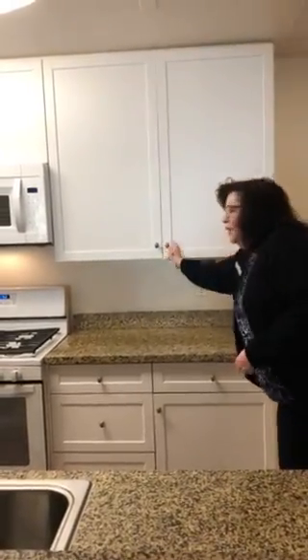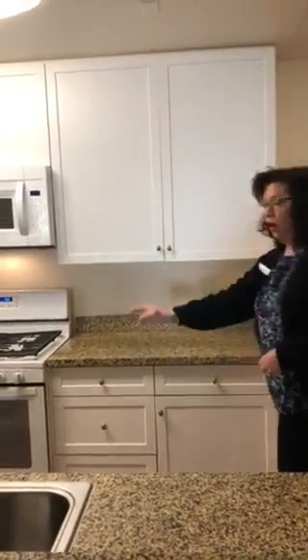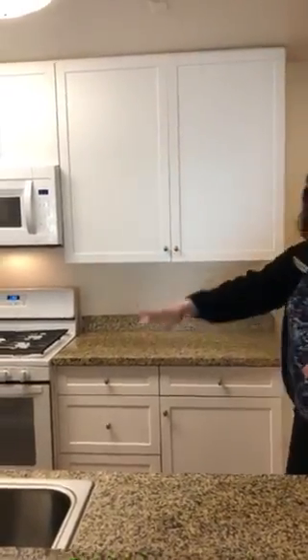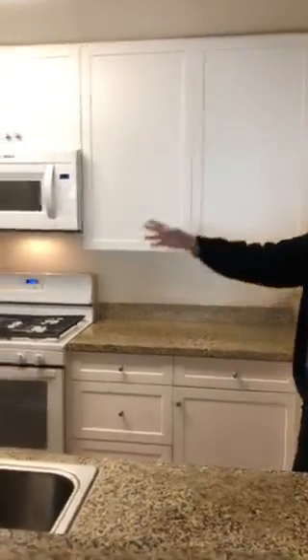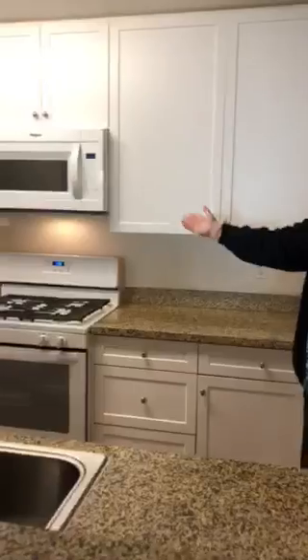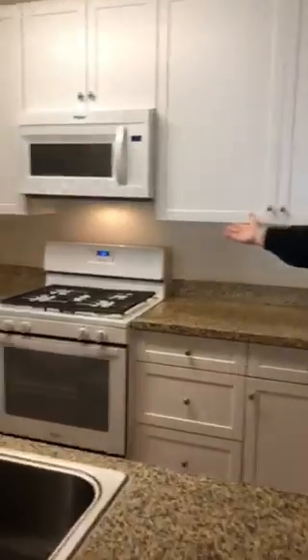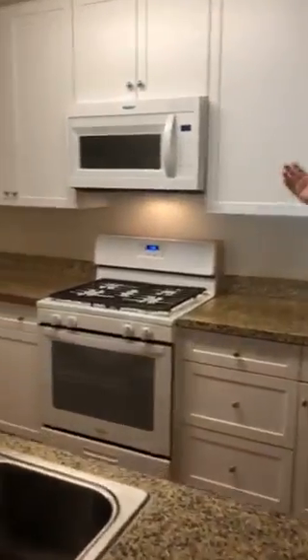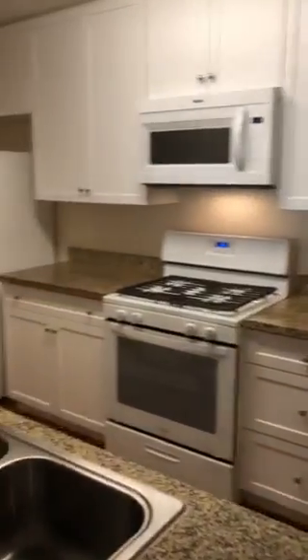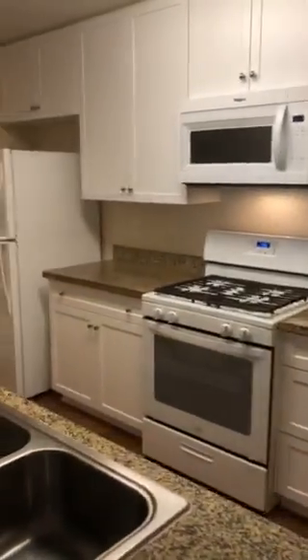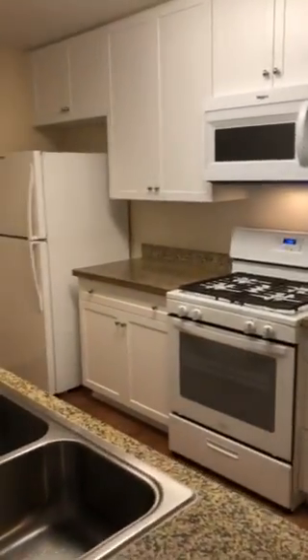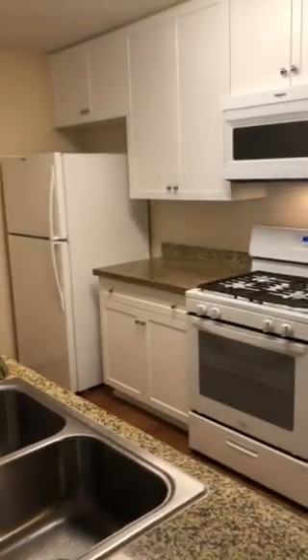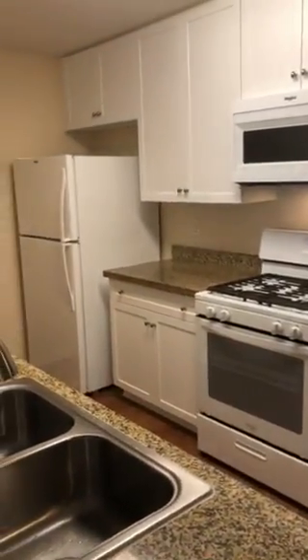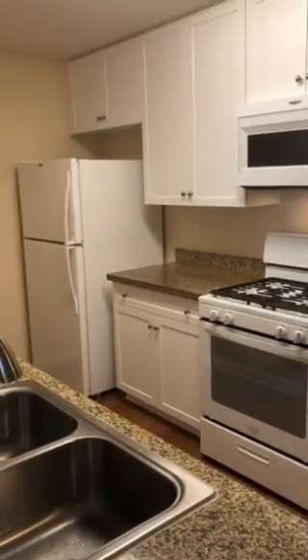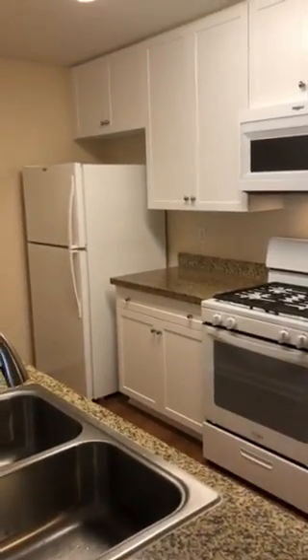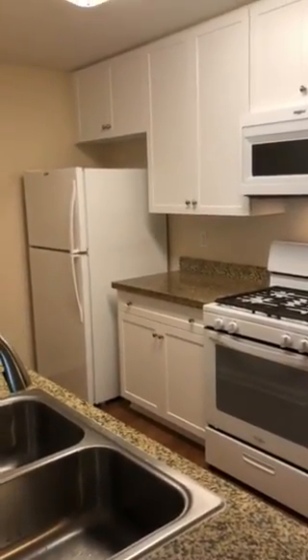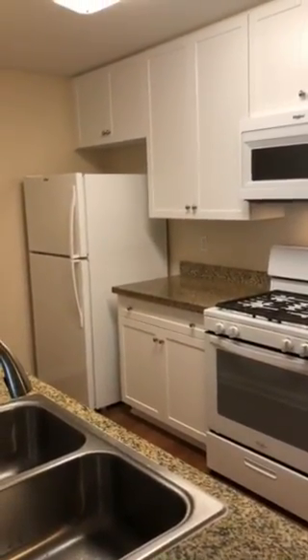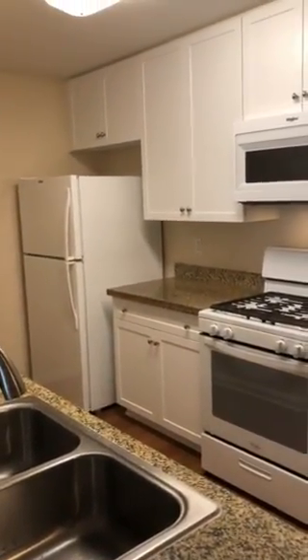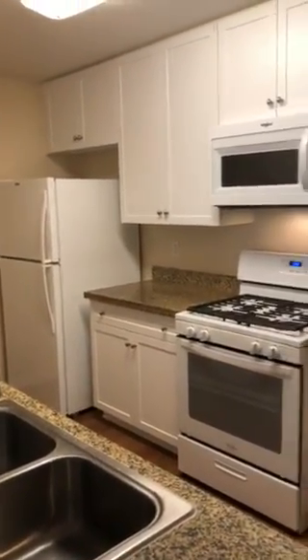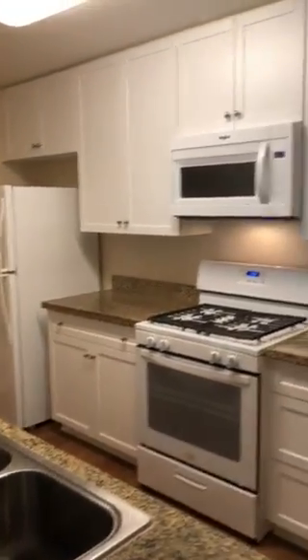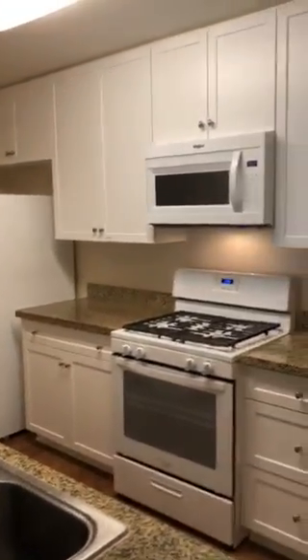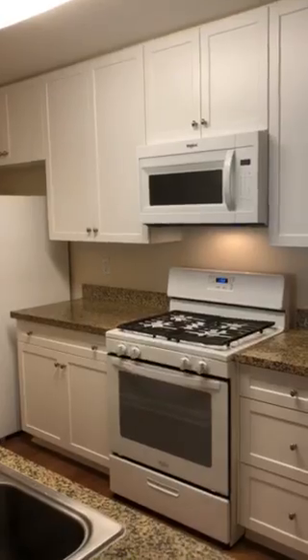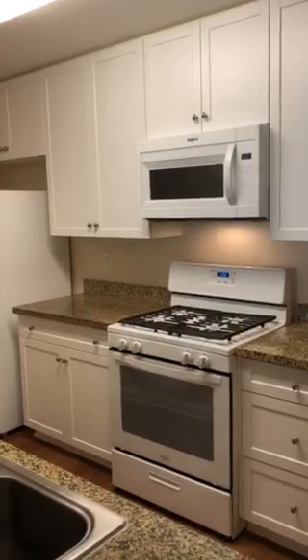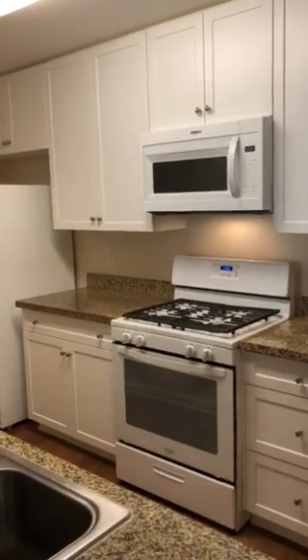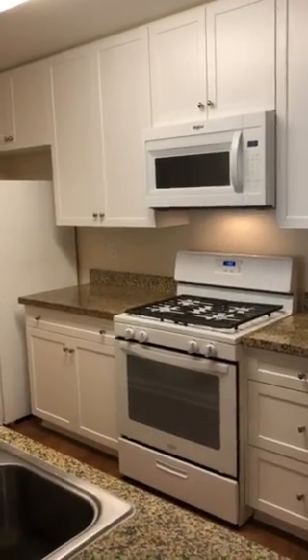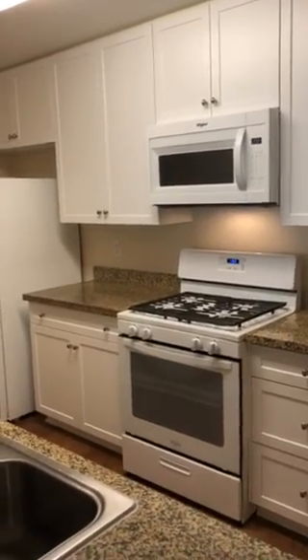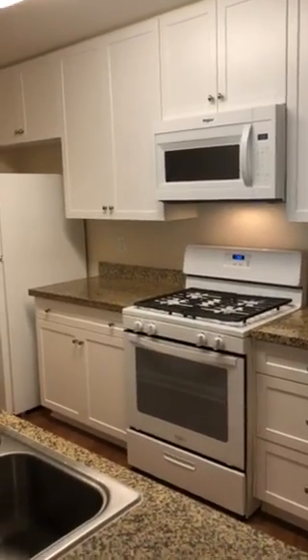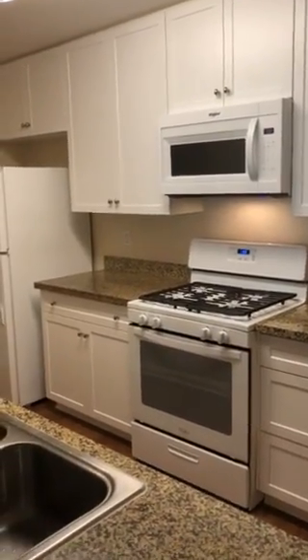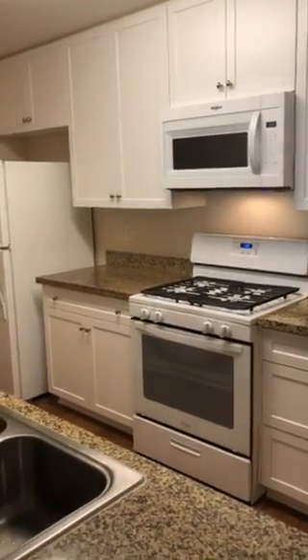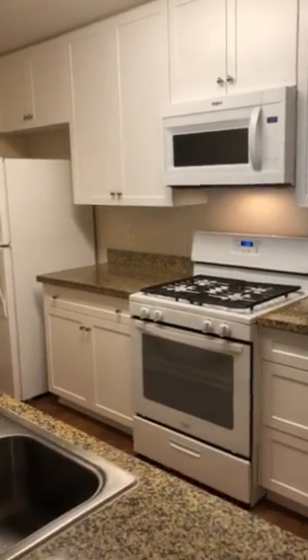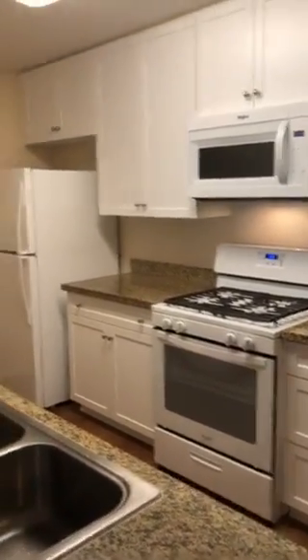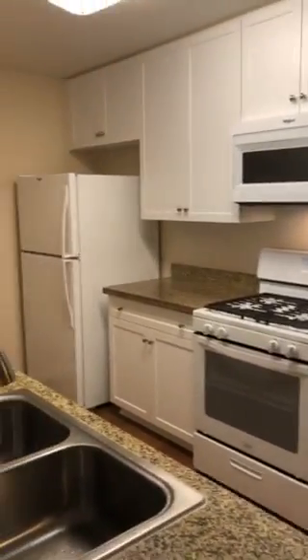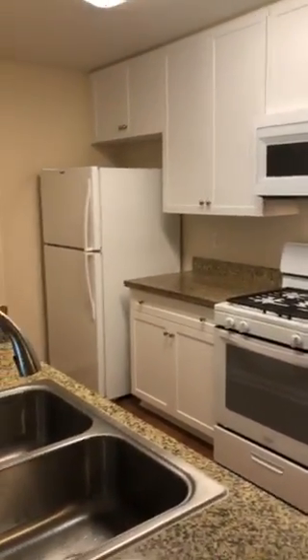All of the appliances come with every apartment. So we have a refrigerator, microwave, gas stove, dishwasher, and garbage disposal.